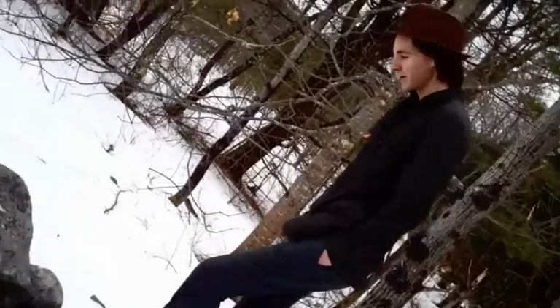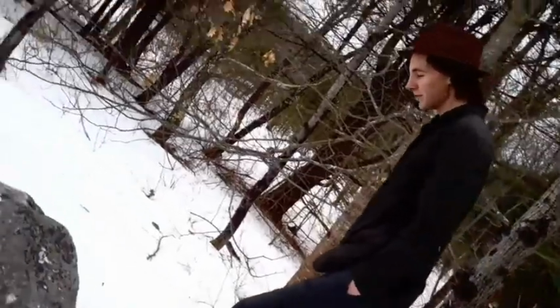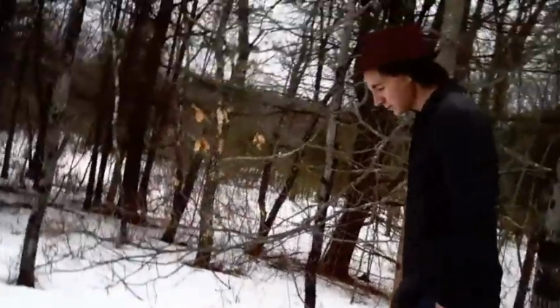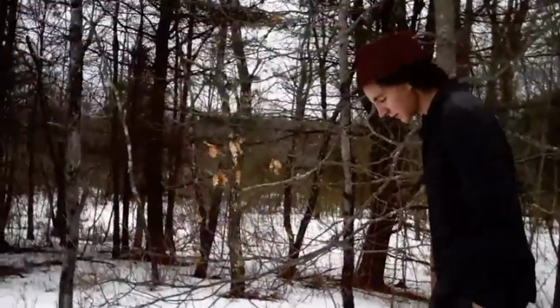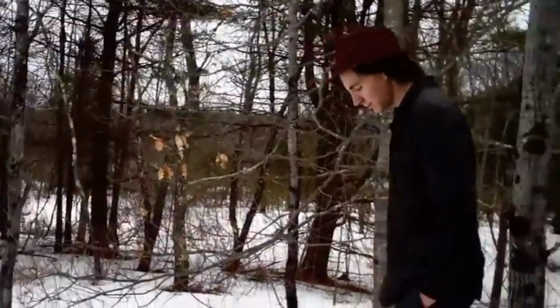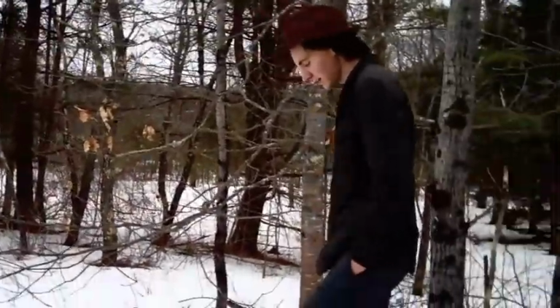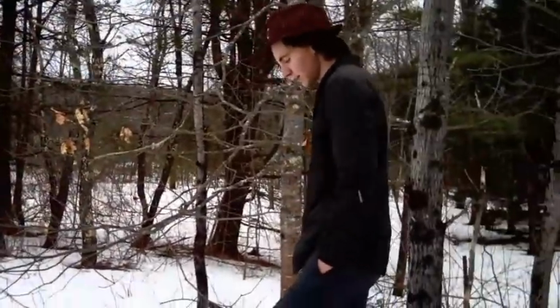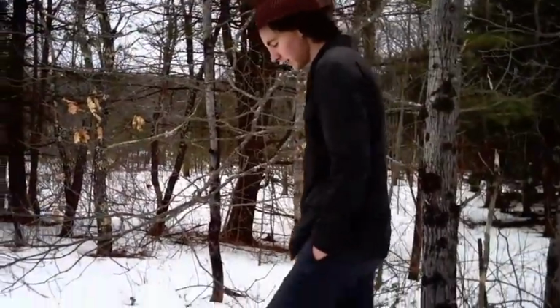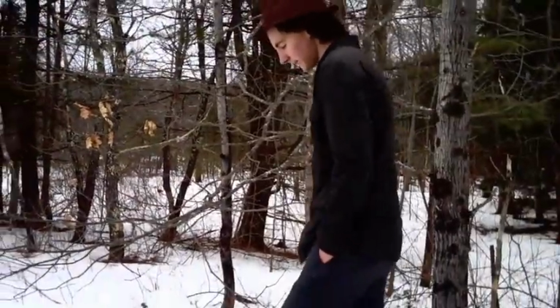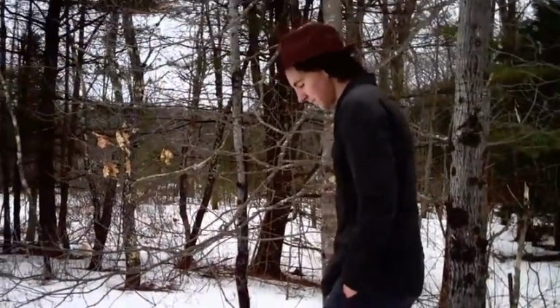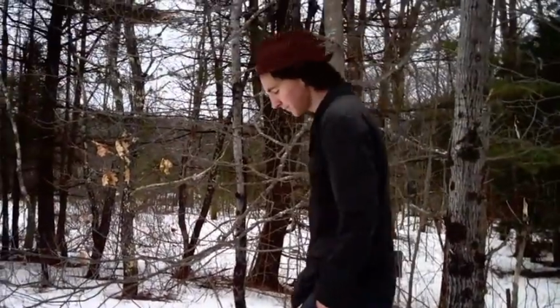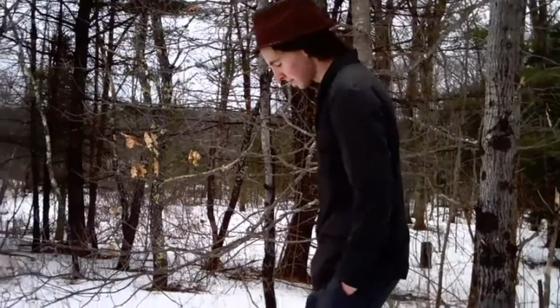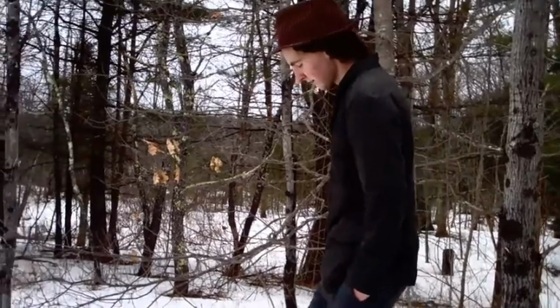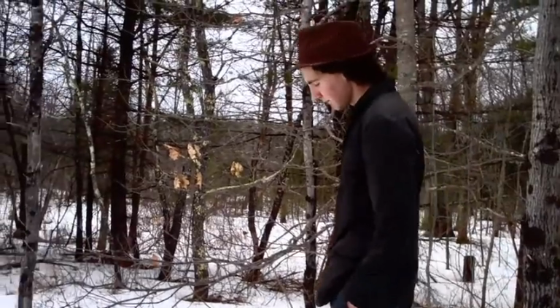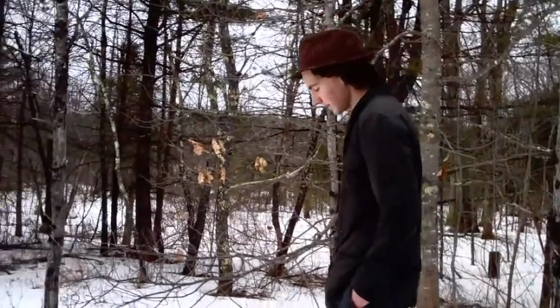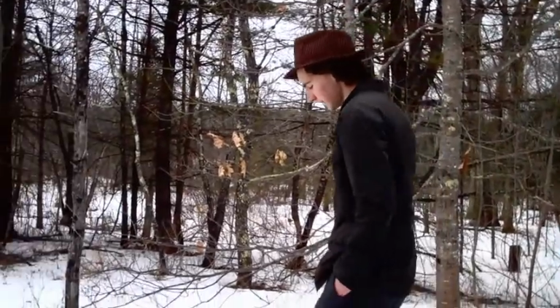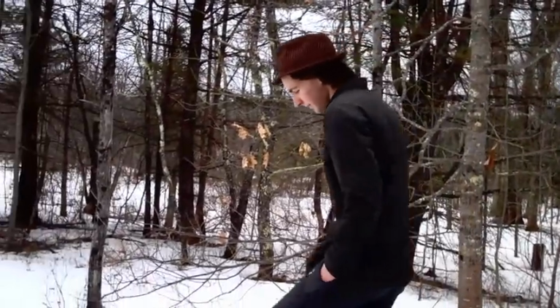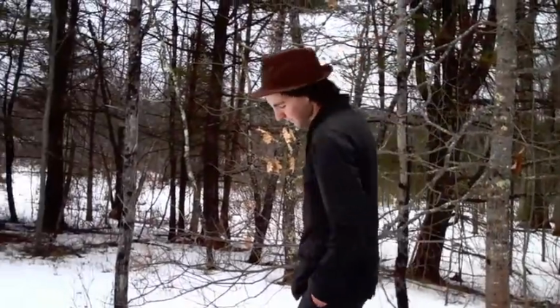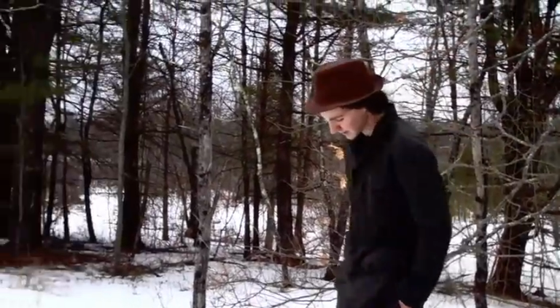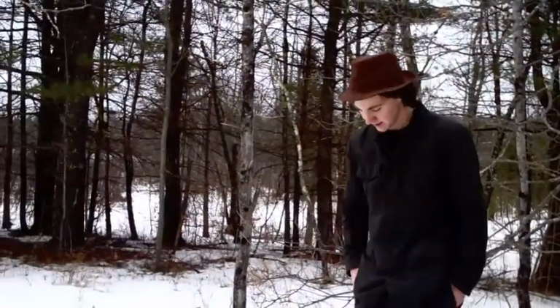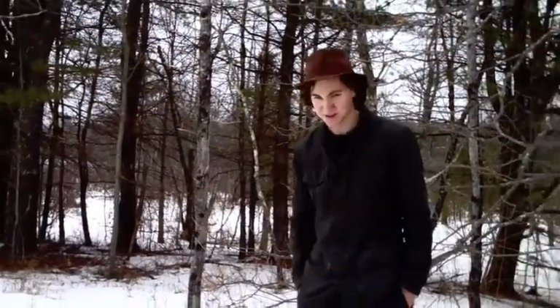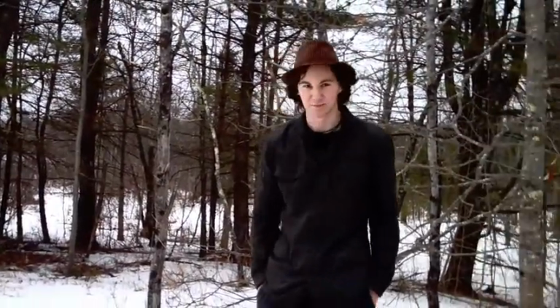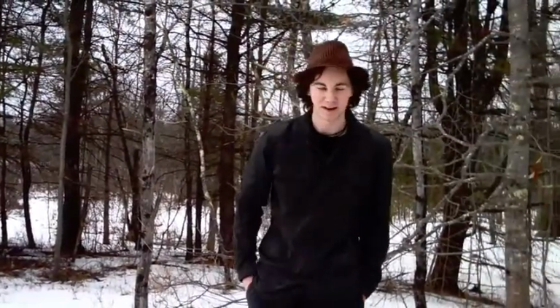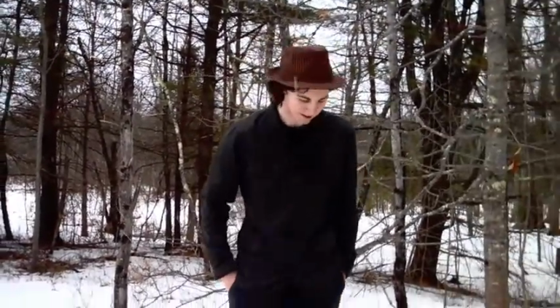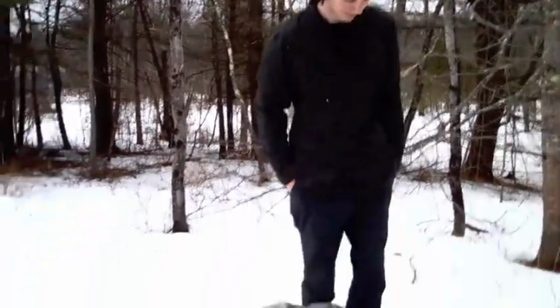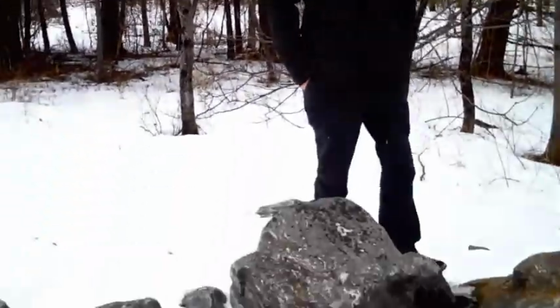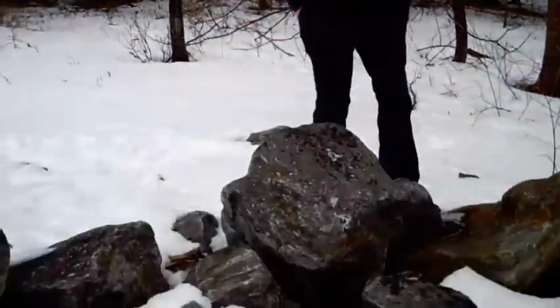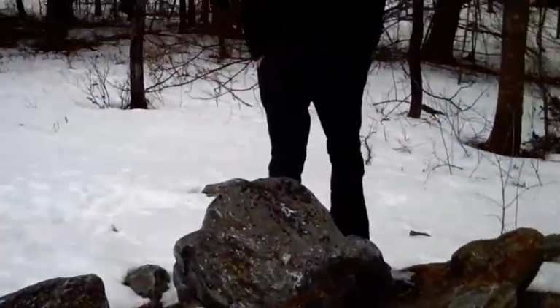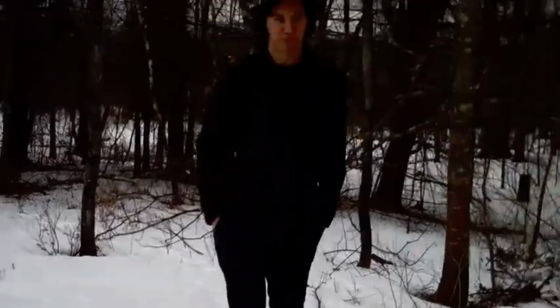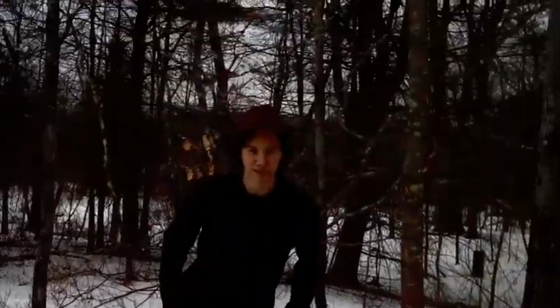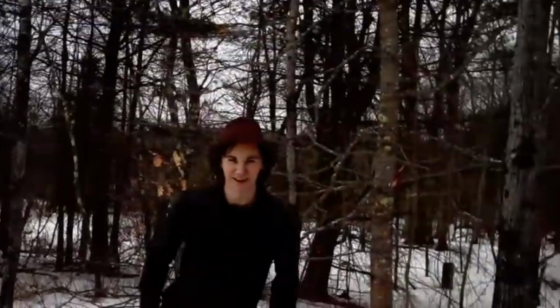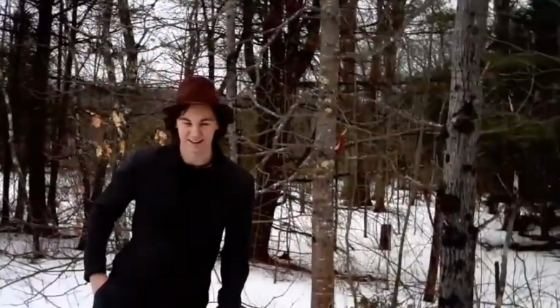We think it was put here by the ancient Bodohemians.